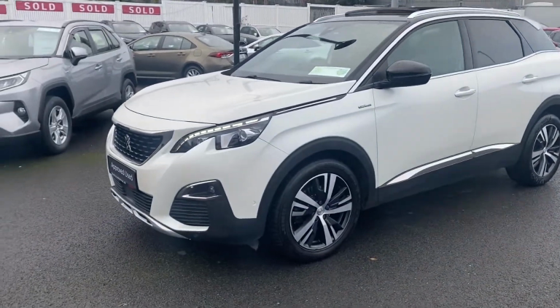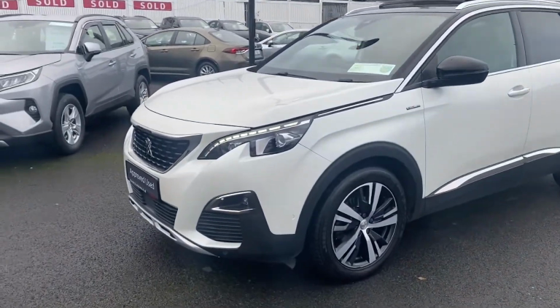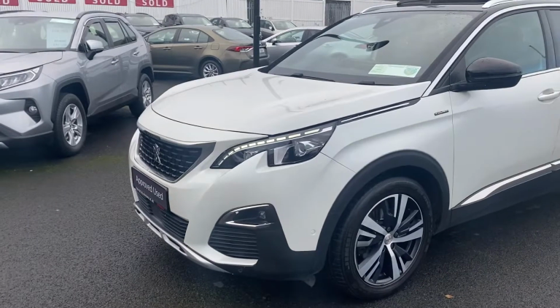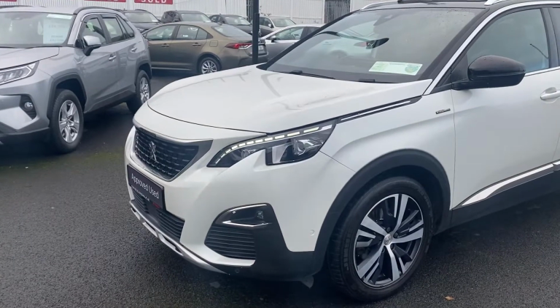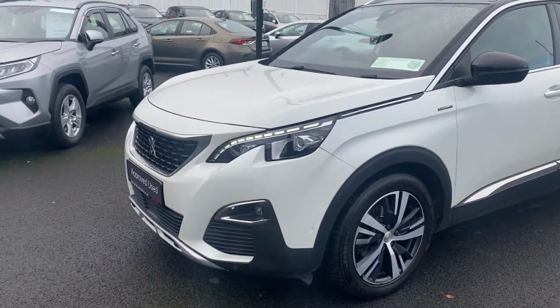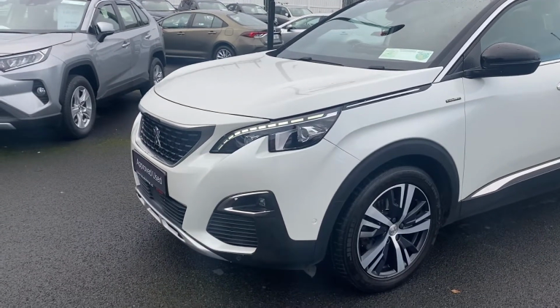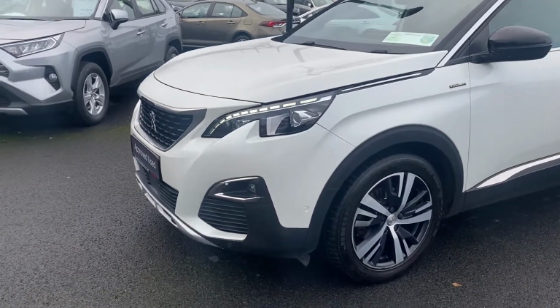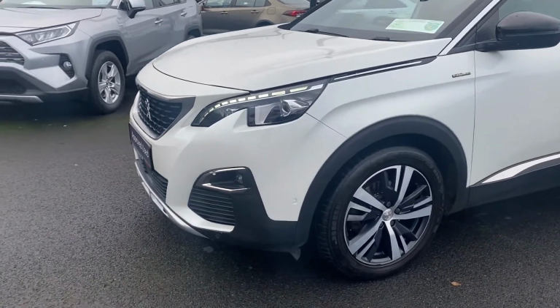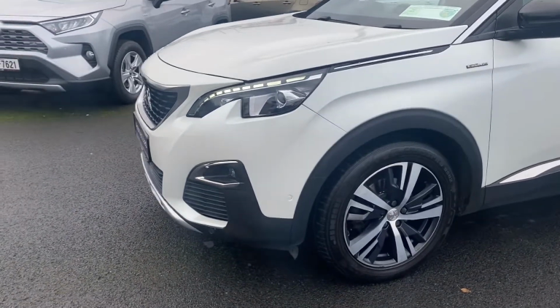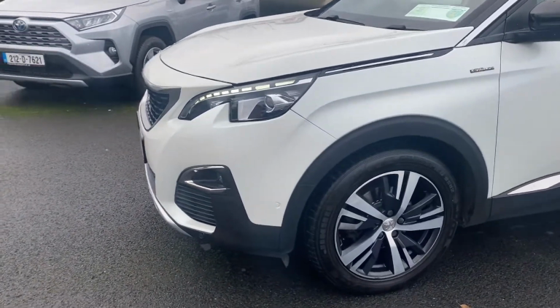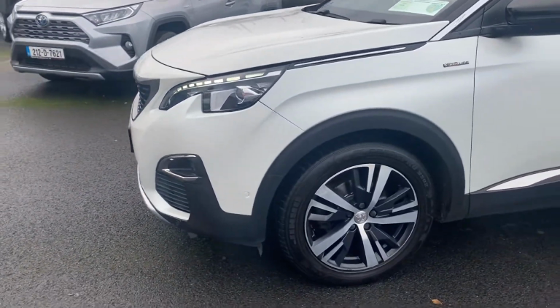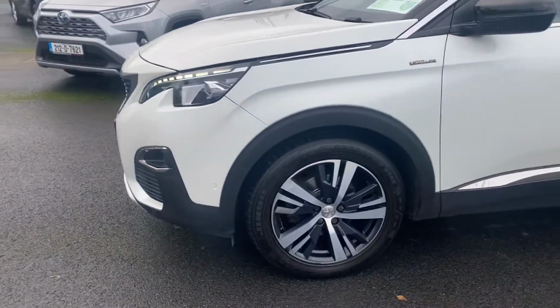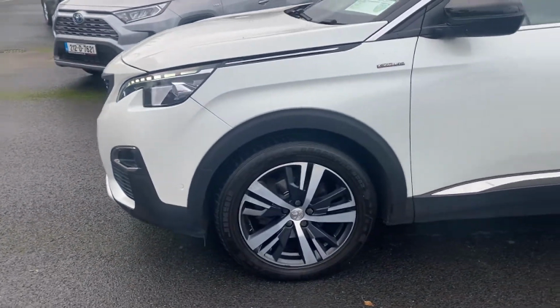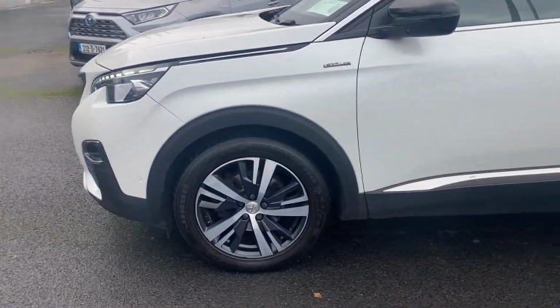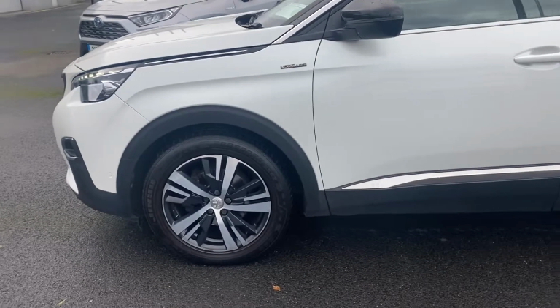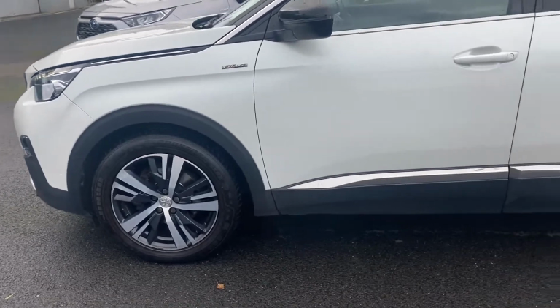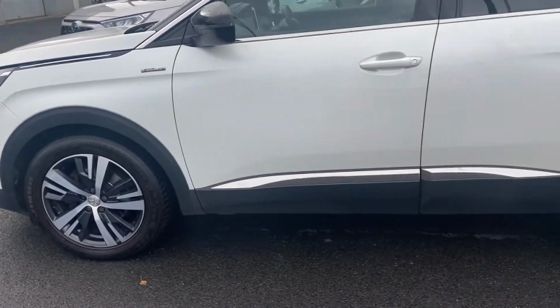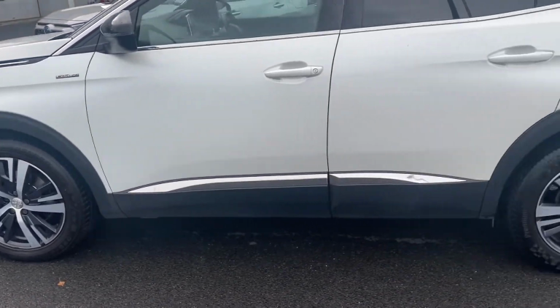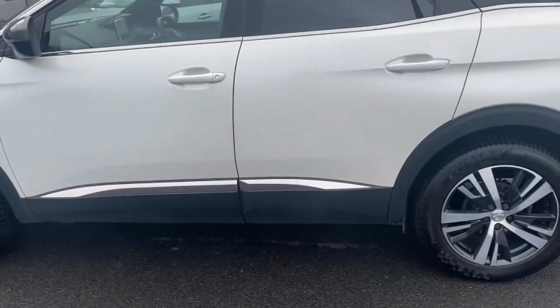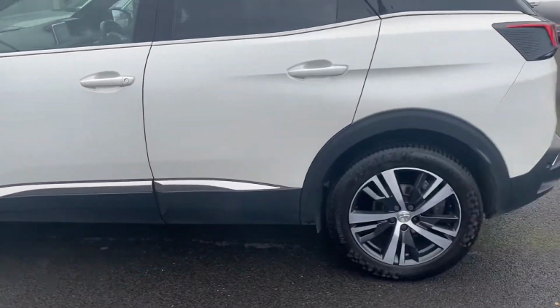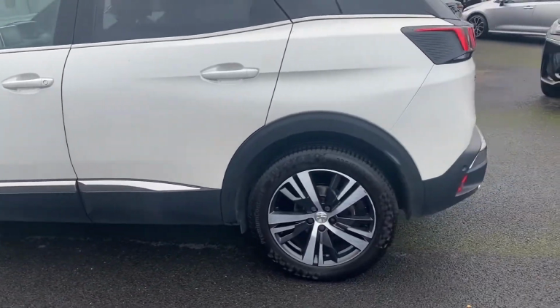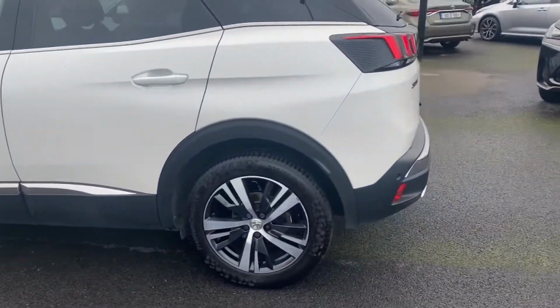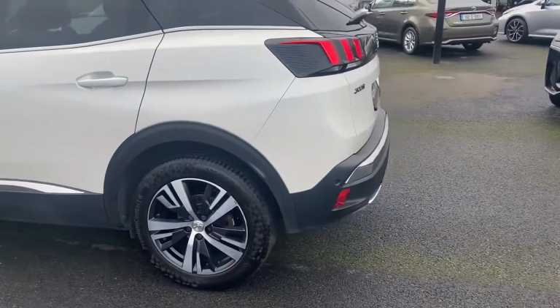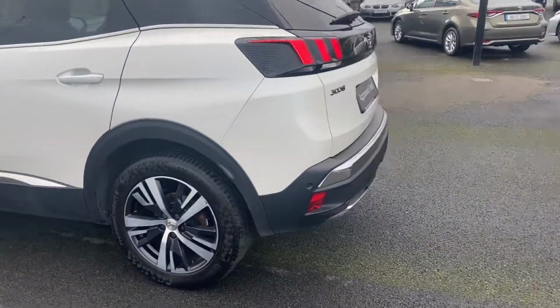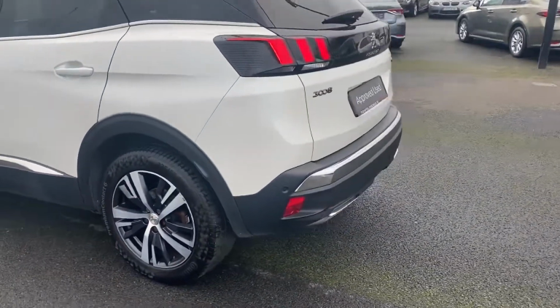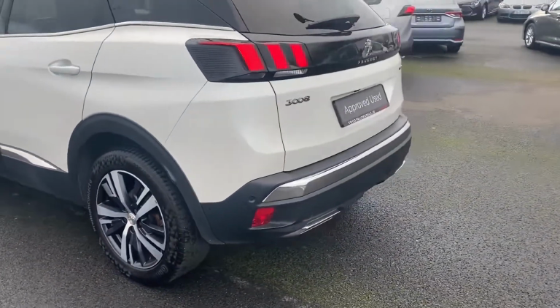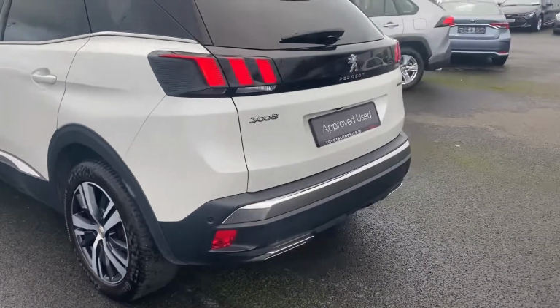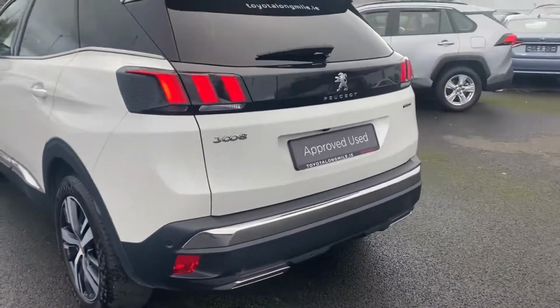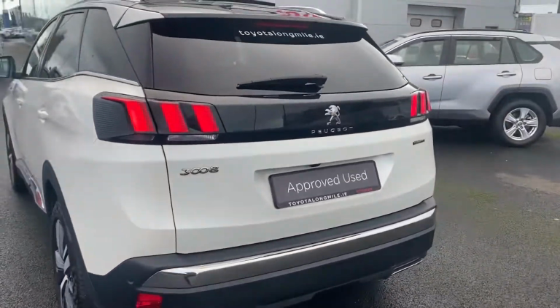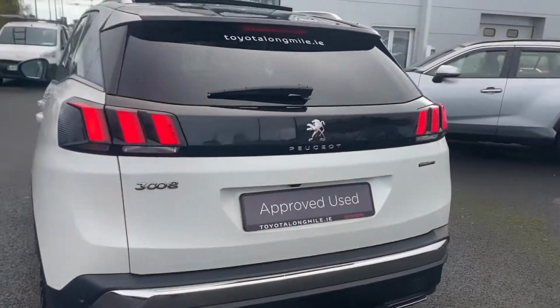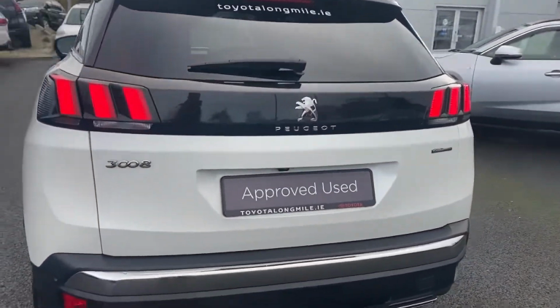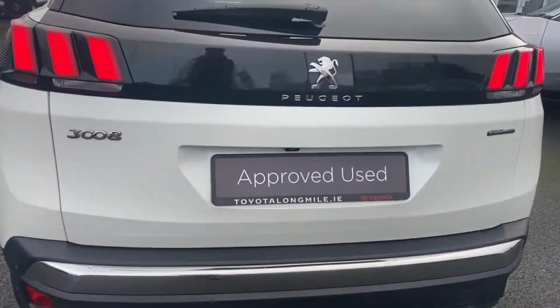This car is featured with LED daytime lights, front parking sensors, 18 inch diamond coat alloy wheels, rear parking sensors, rear view camera, and LED rear tail lamps.